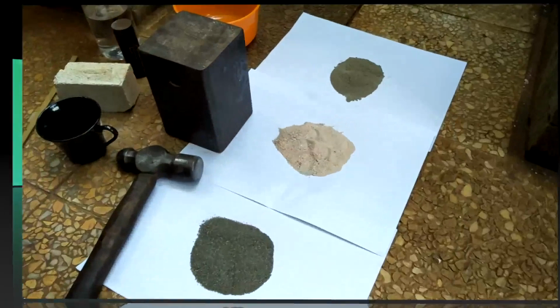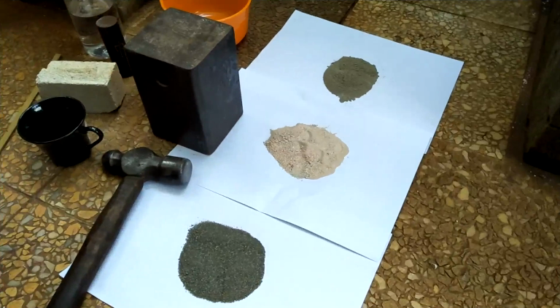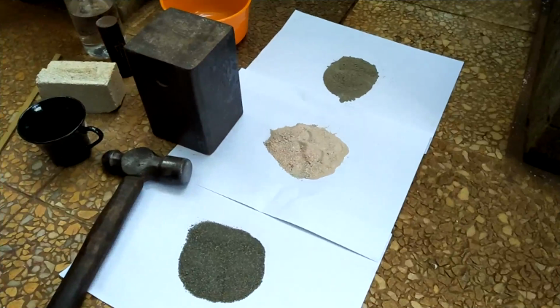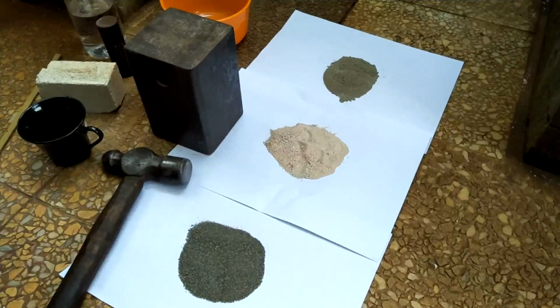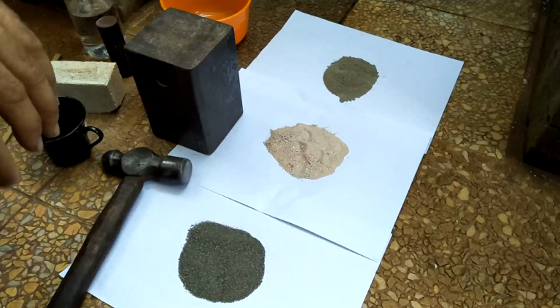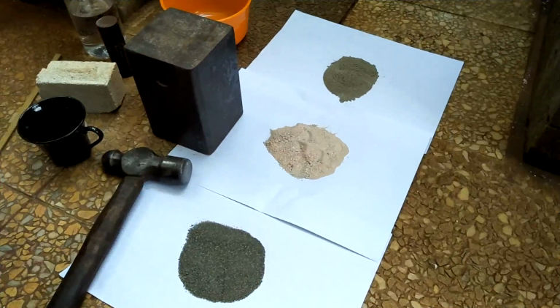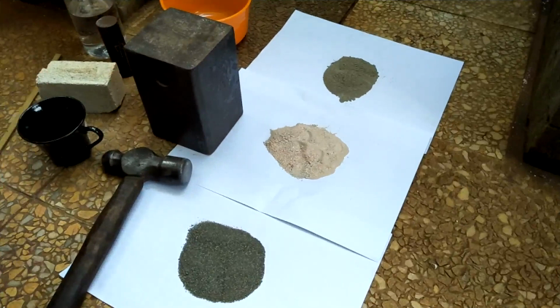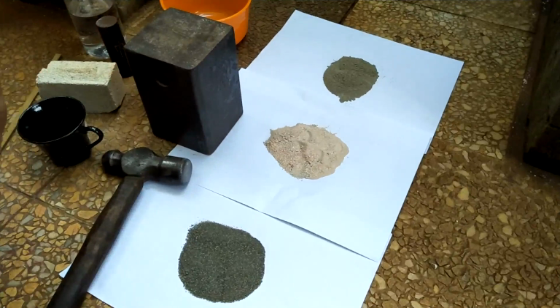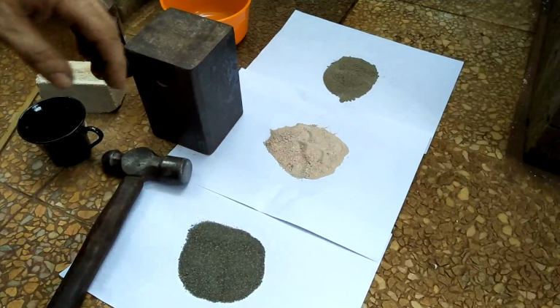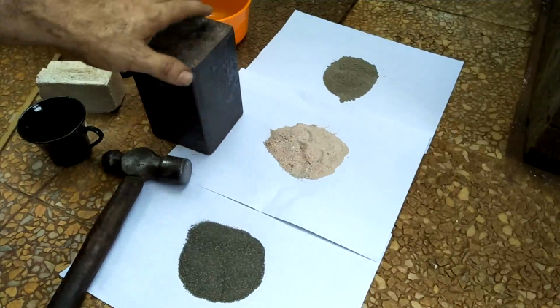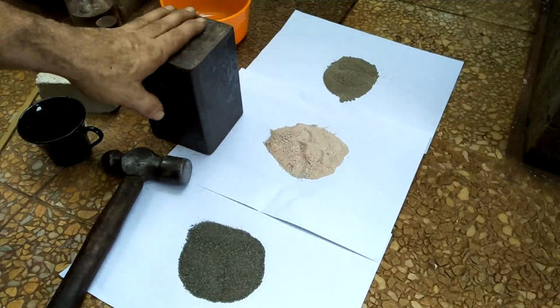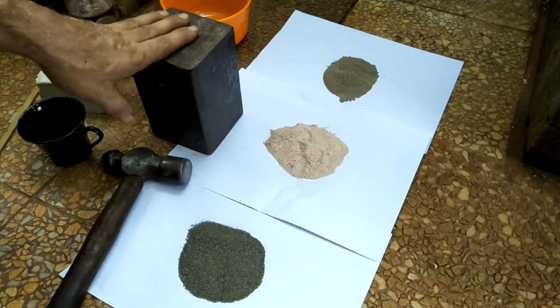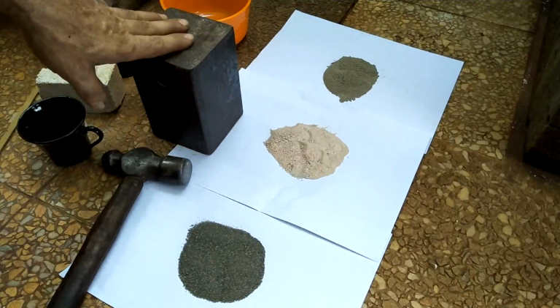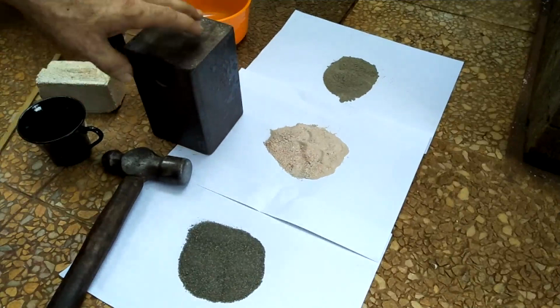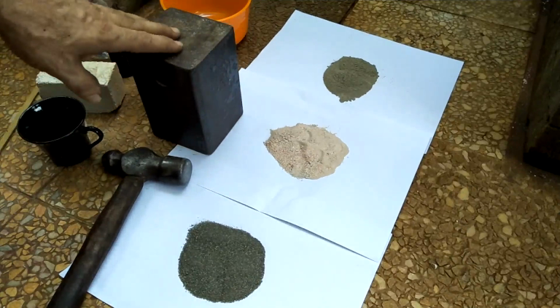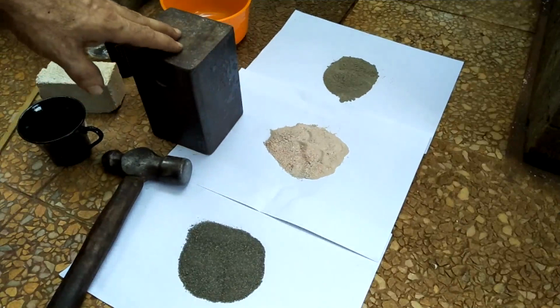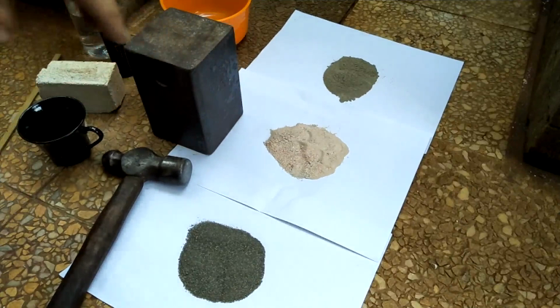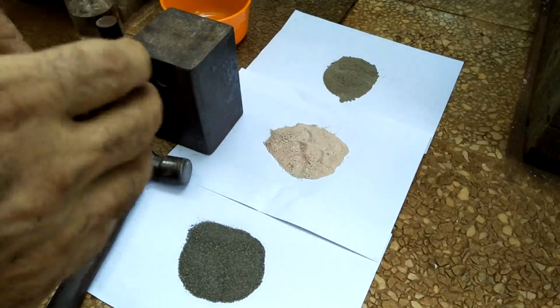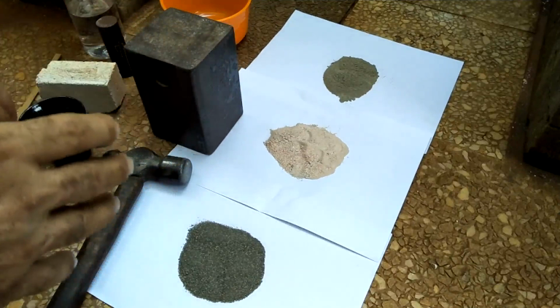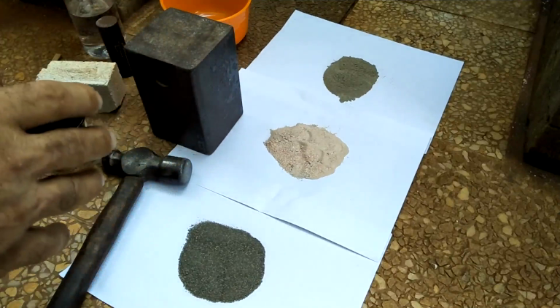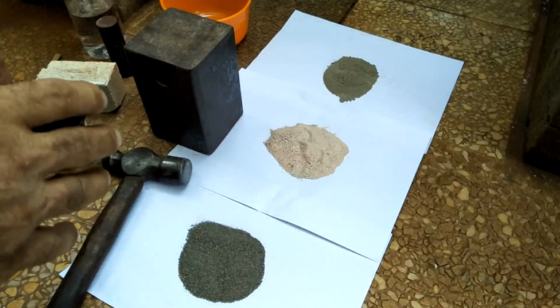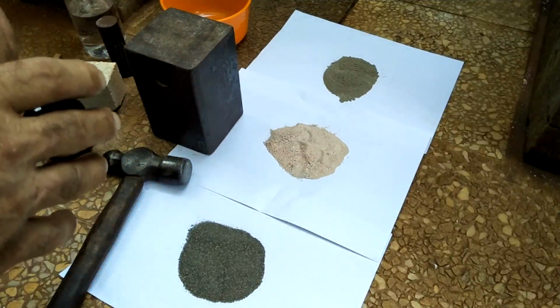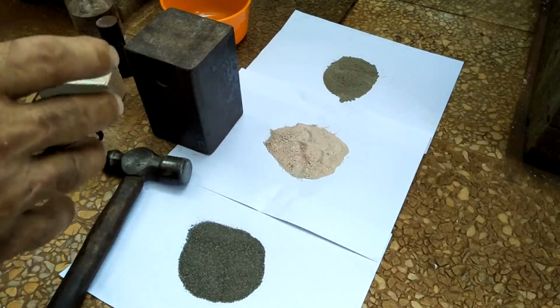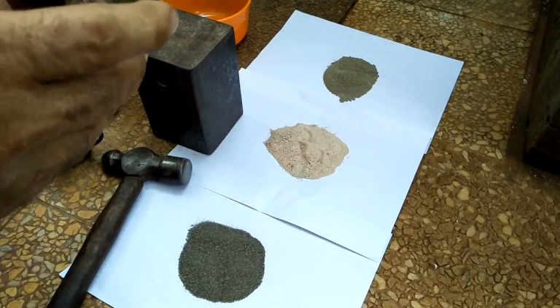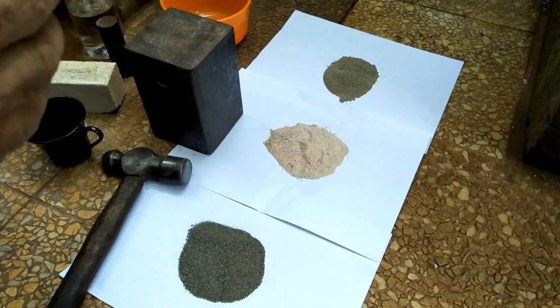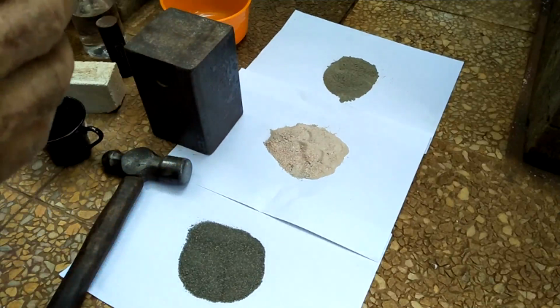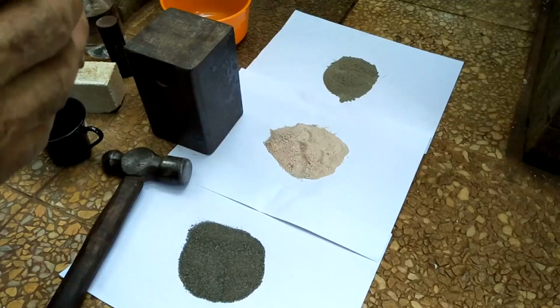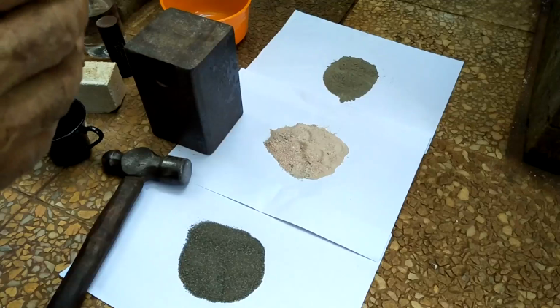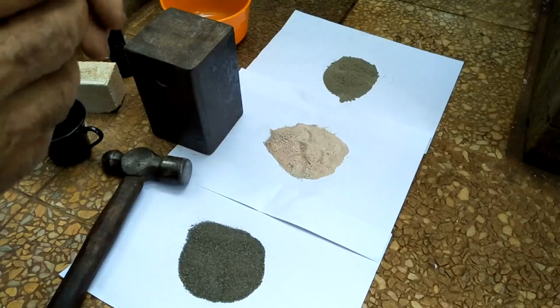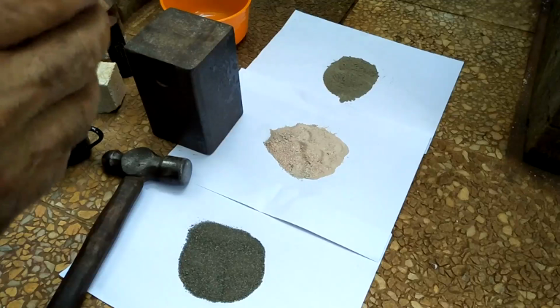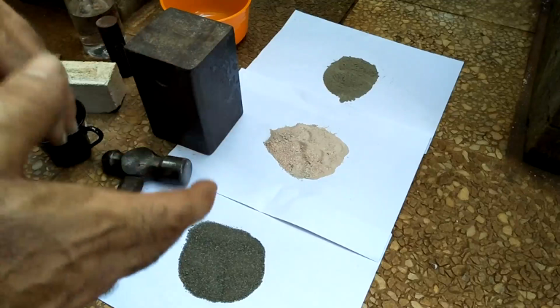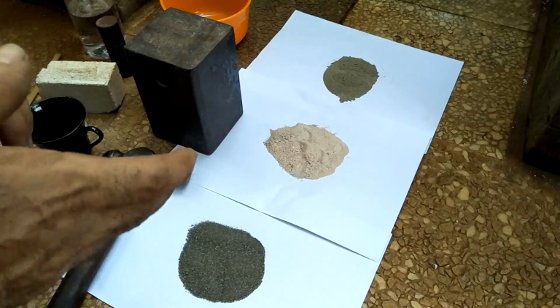Recently I did a little bit of work with forging copper, and it got me thinking that I would like to try to do some copper casting.